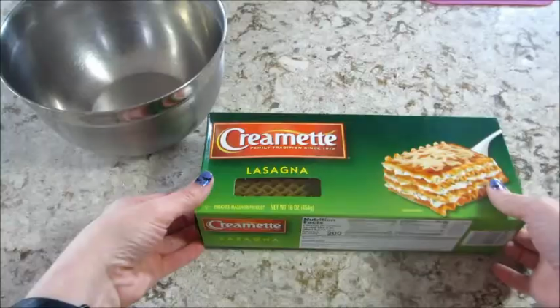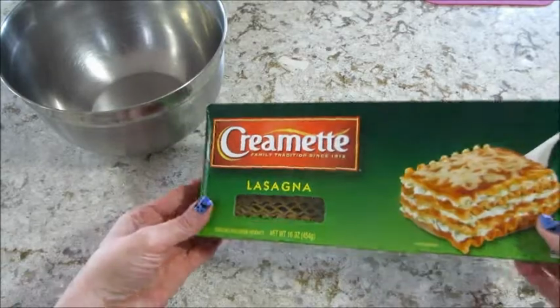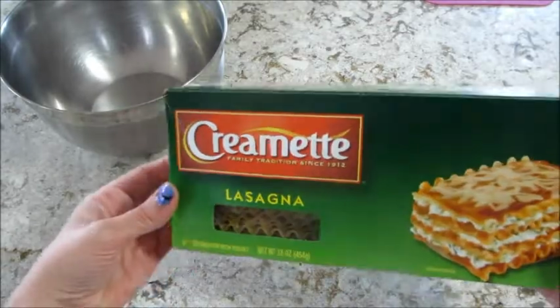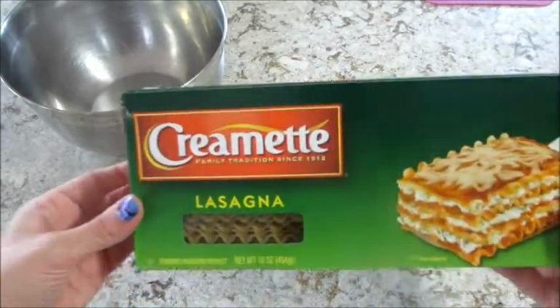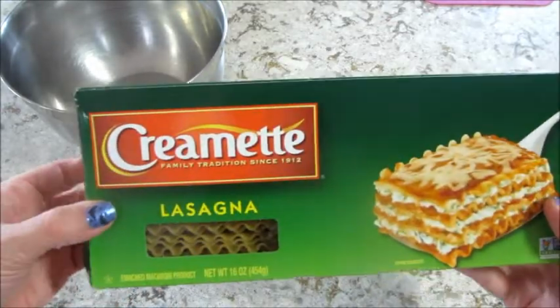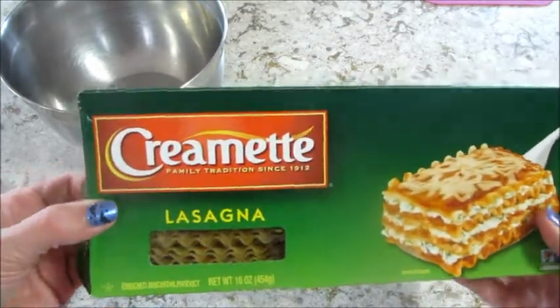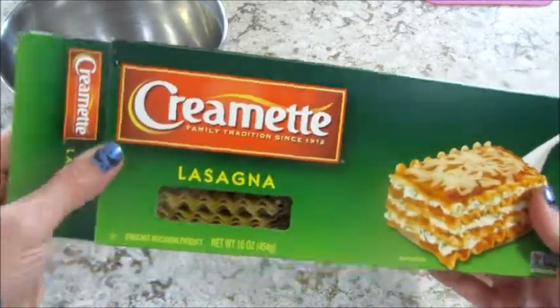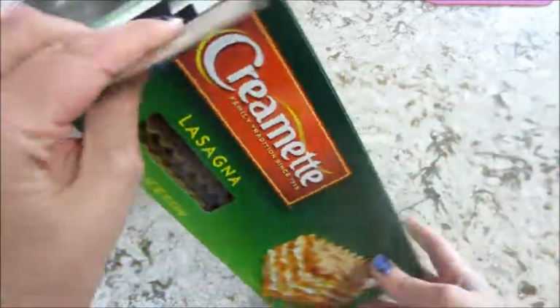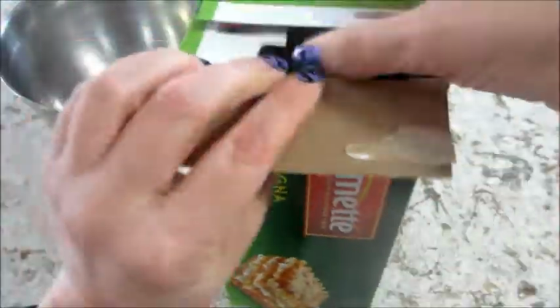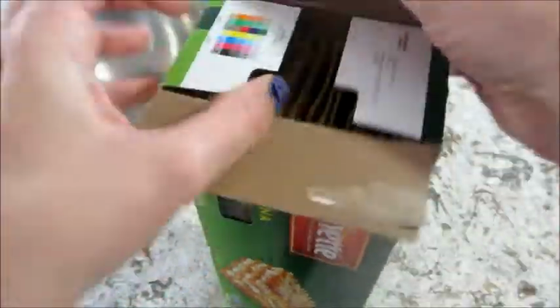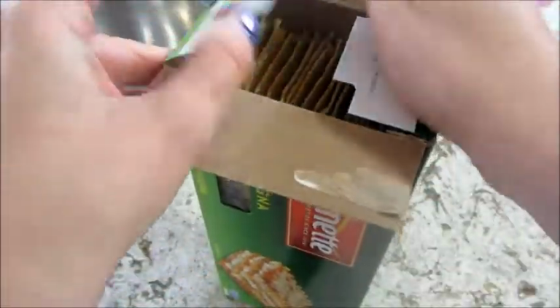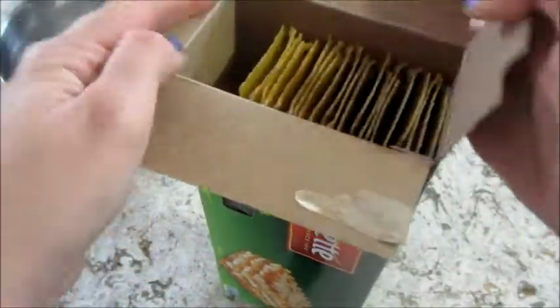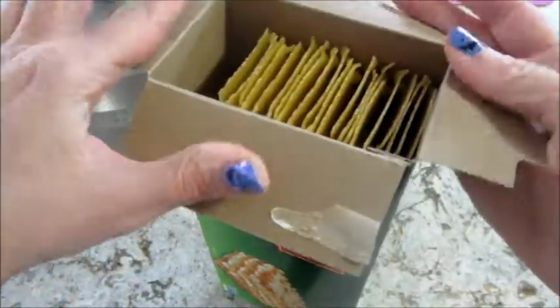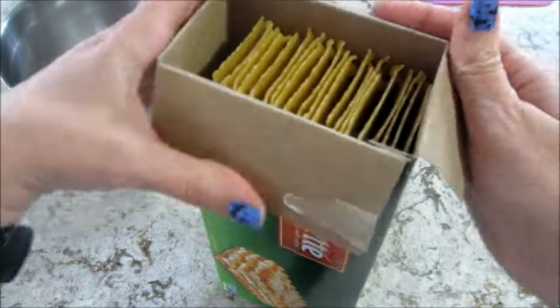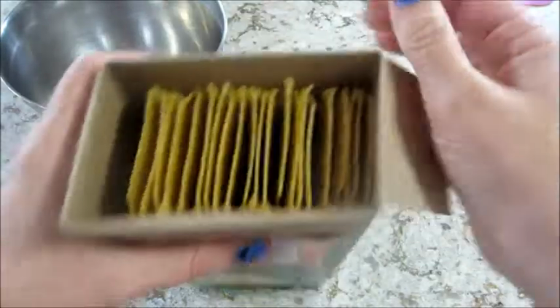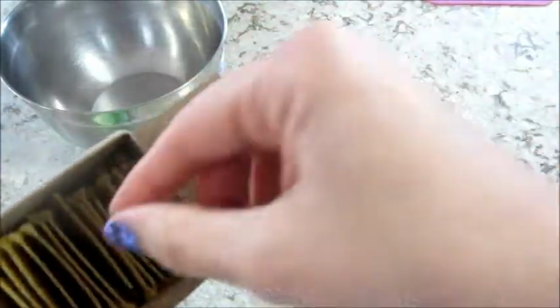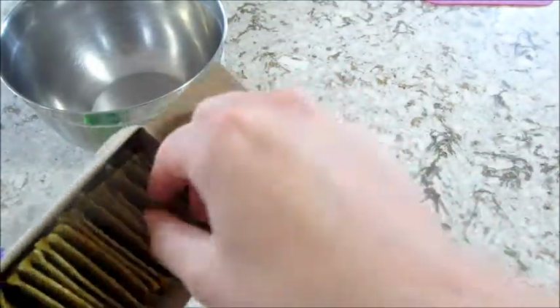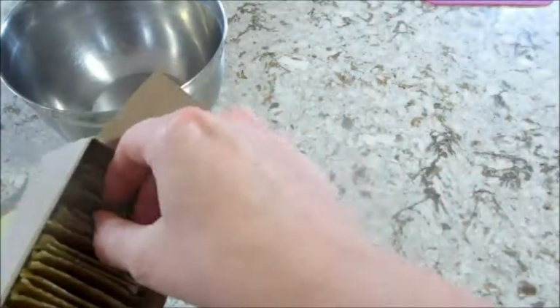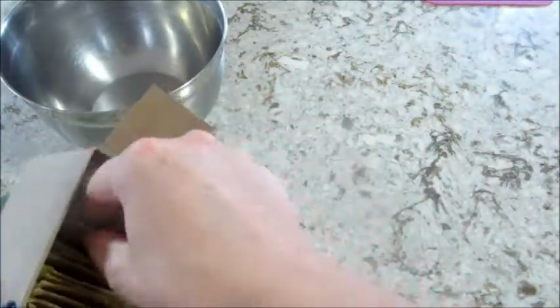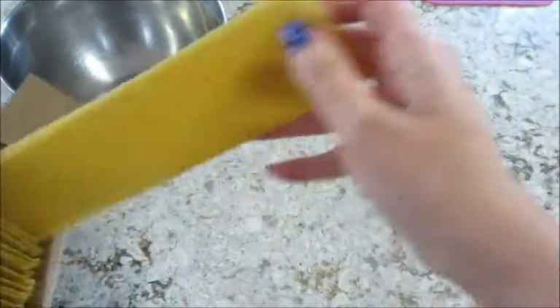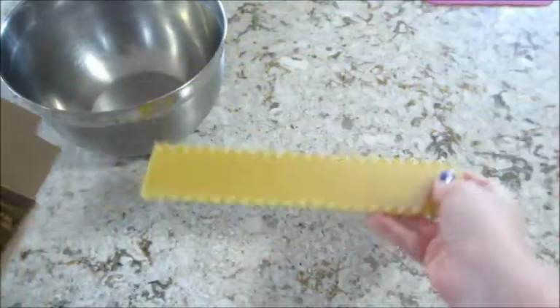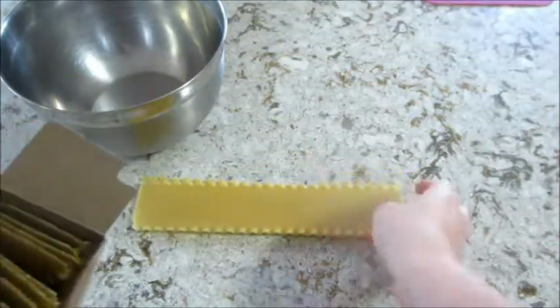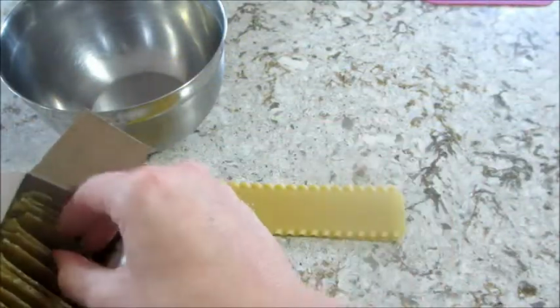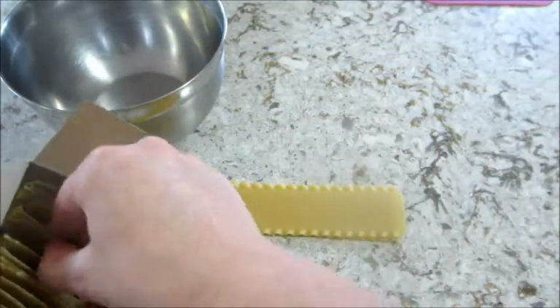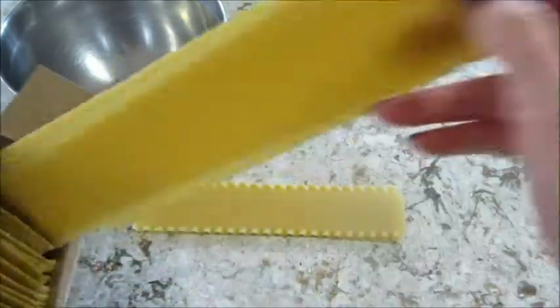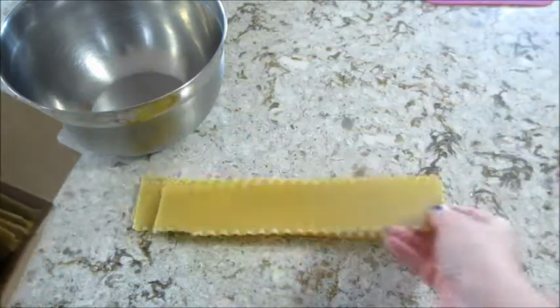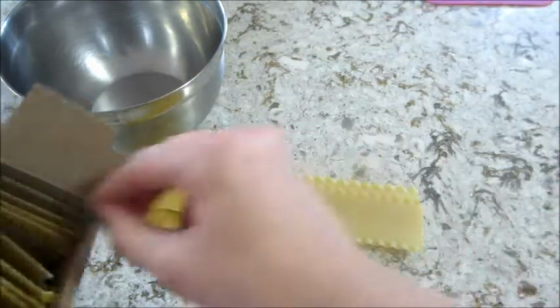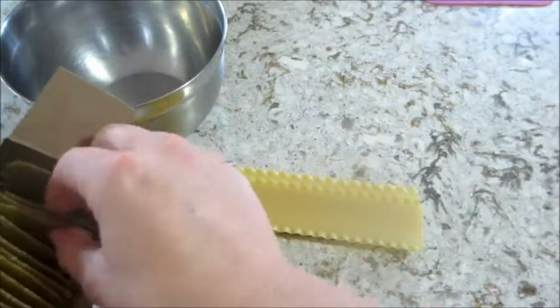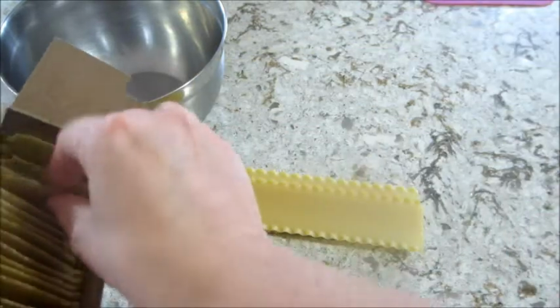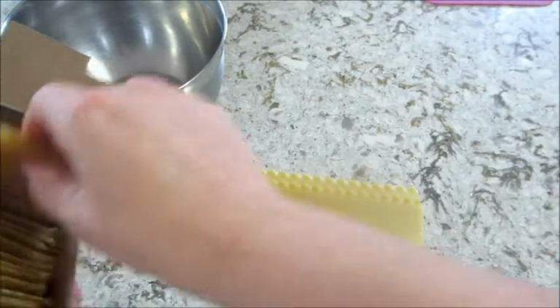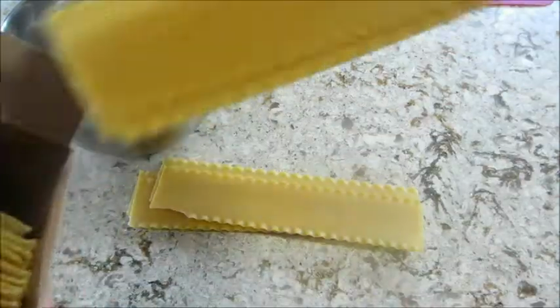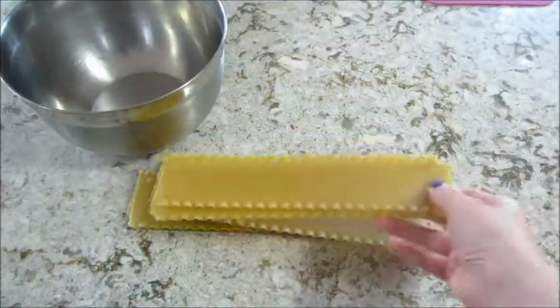Hi guys, welcome back to my channel and welcome back to another episode of Cookmas, where every day in December I'm sharing a new recipe. Today's recipe is lasagna soup, and I'm taking out approximately eight ounces of lasagna noodles.